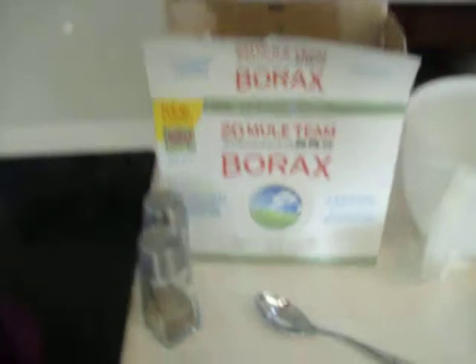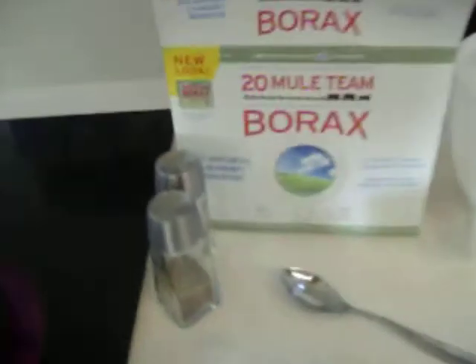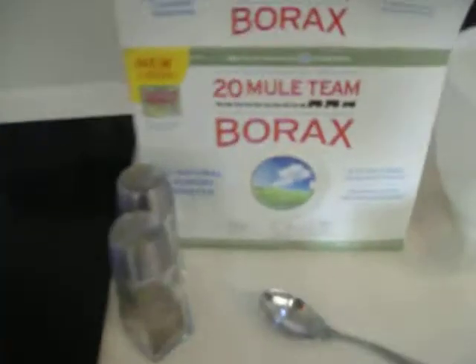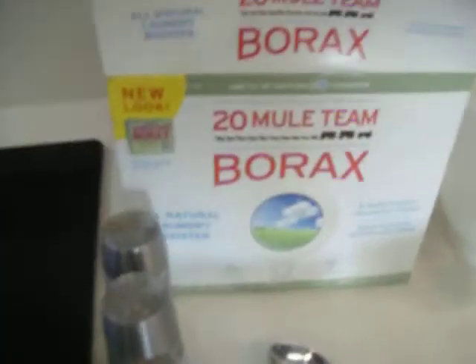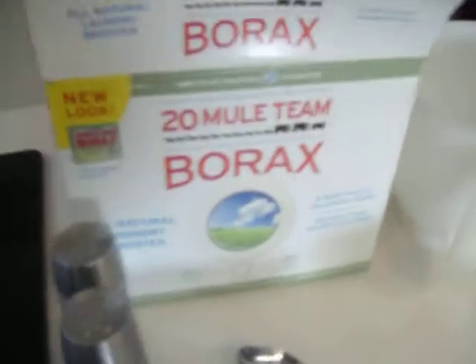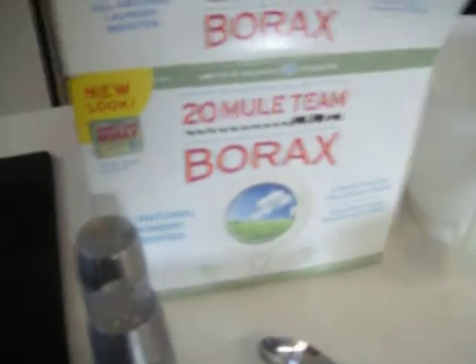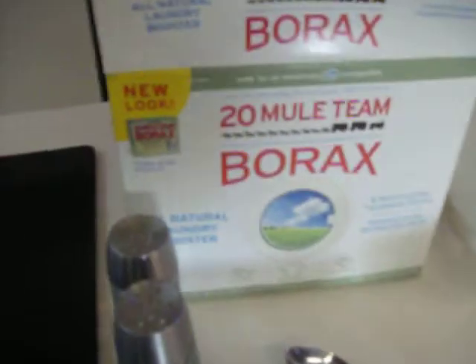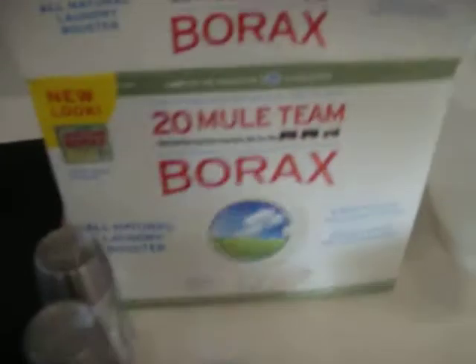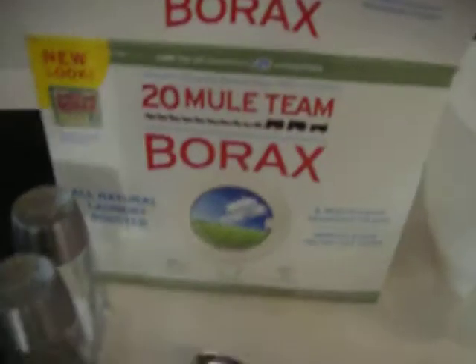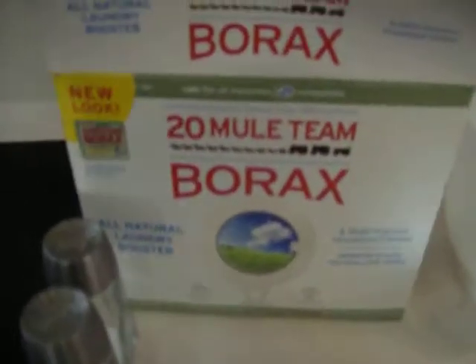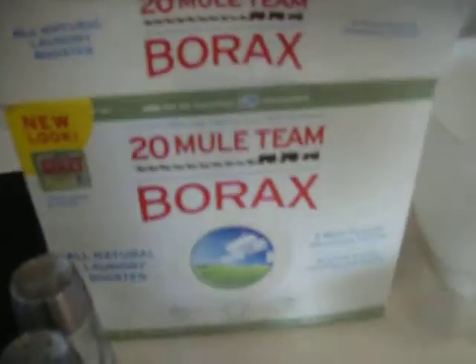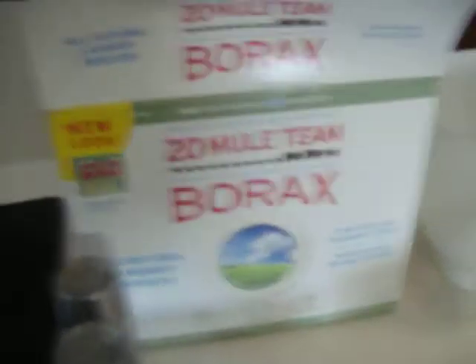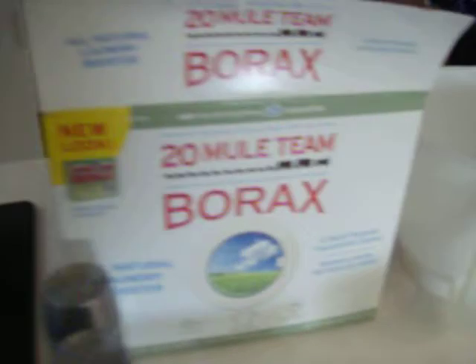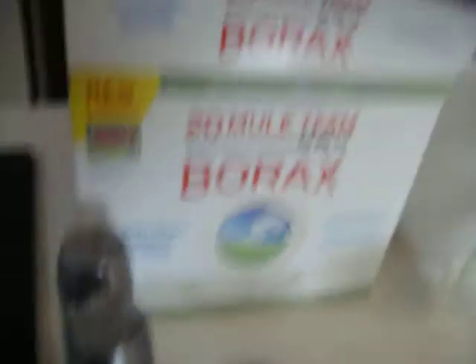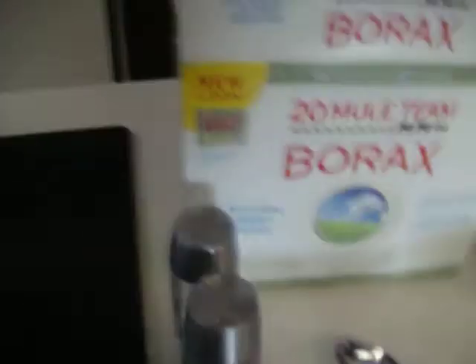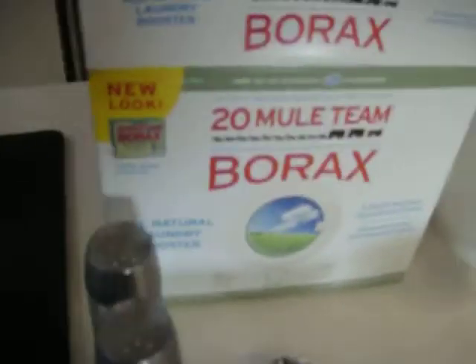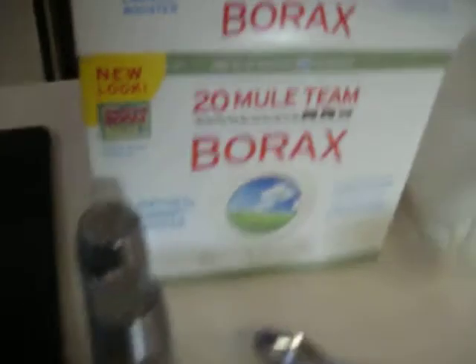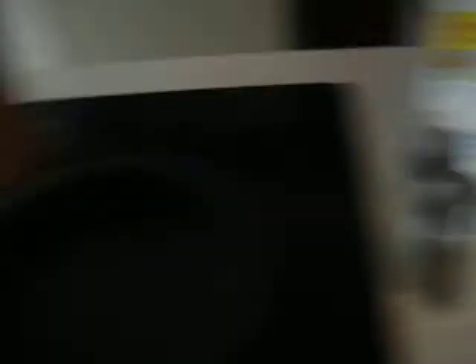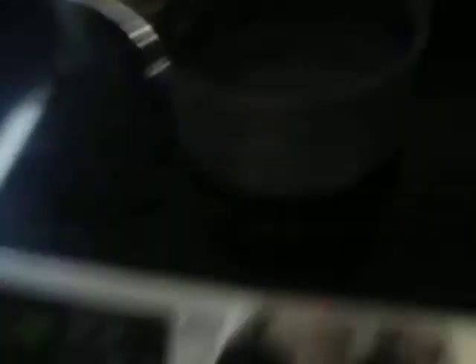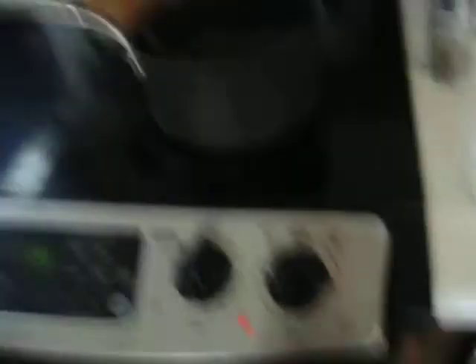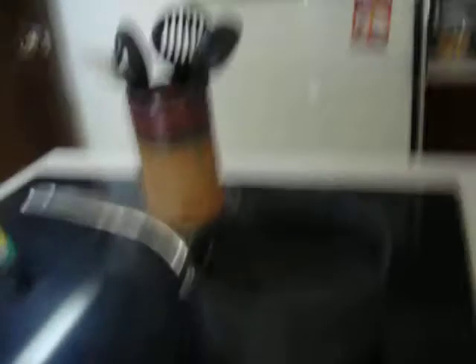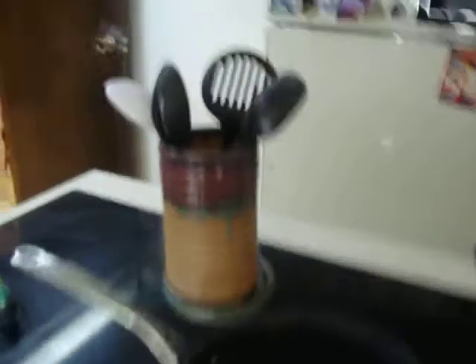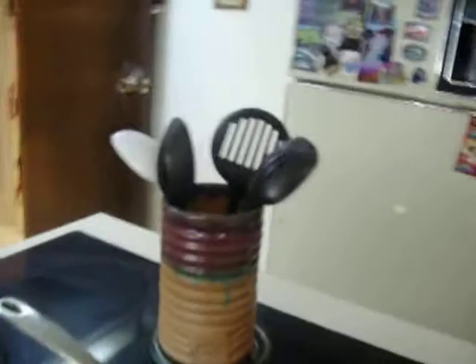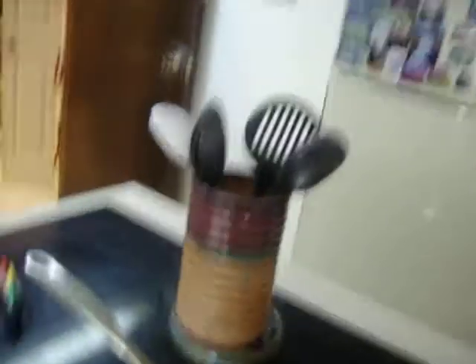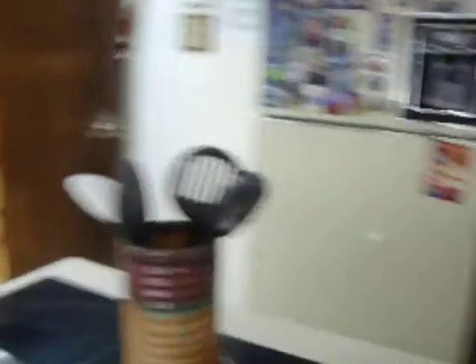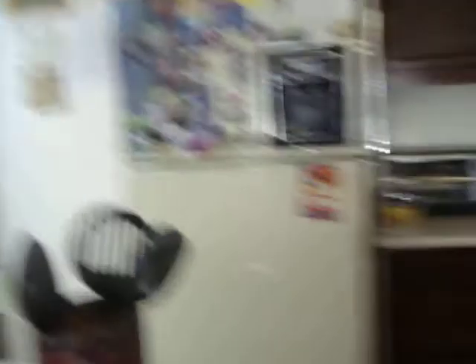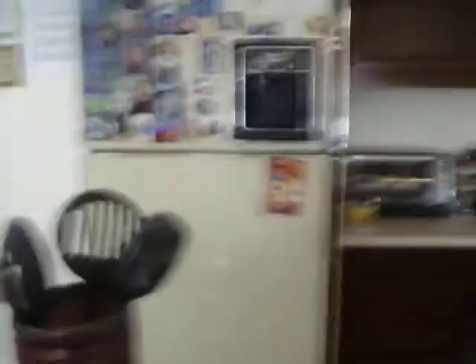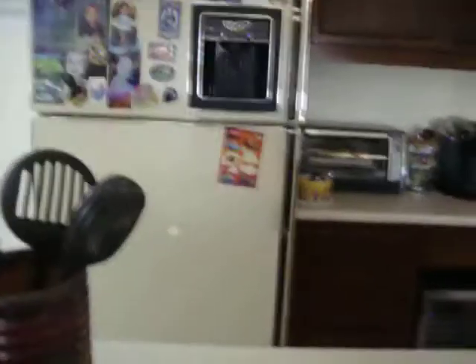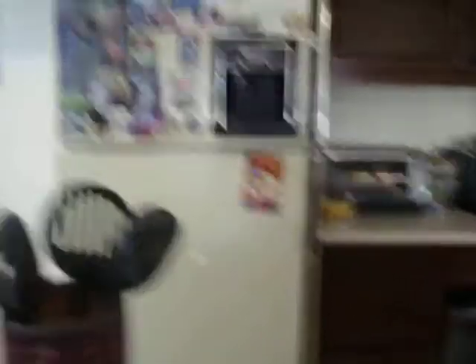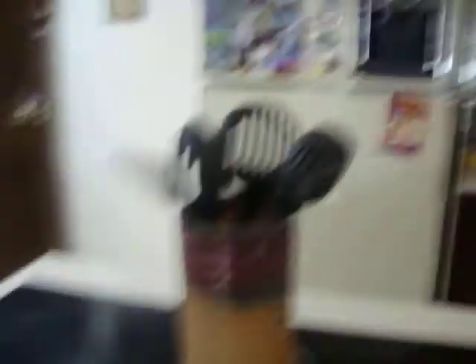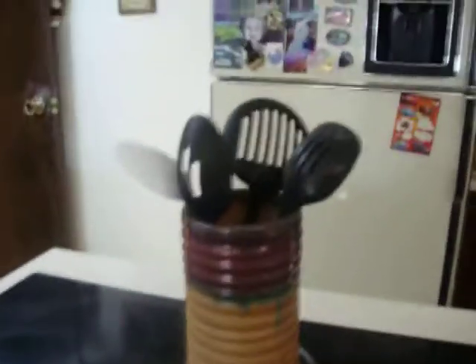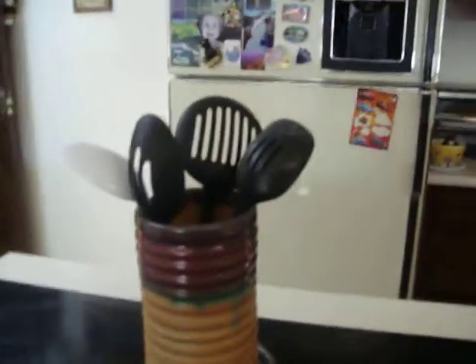Hey everyone, this is Blue Area 21. This is Borax Crystals Part 4. So I've put two cups of Borax in so far. In Part 2, I put one cup. In Part 3, I put another cup.